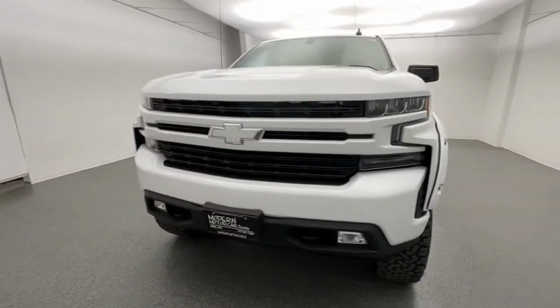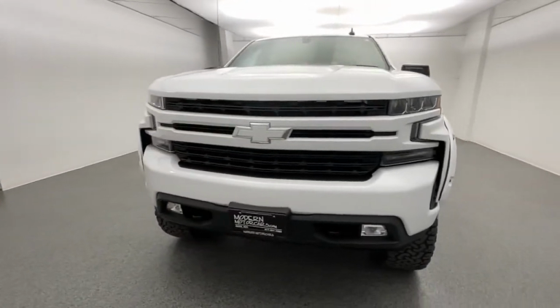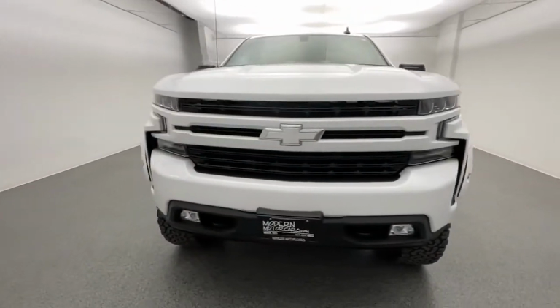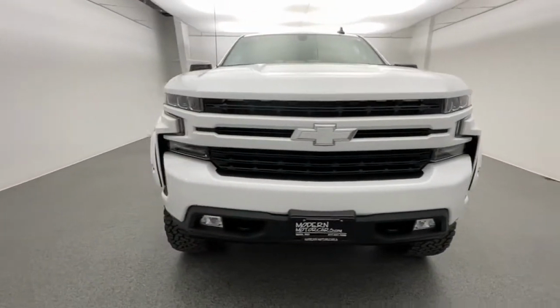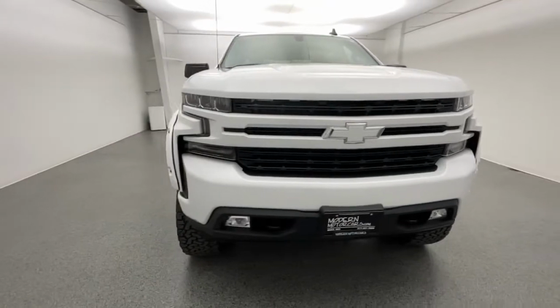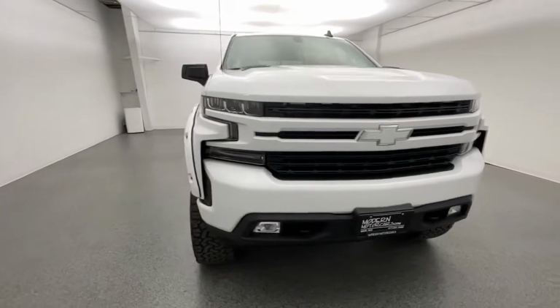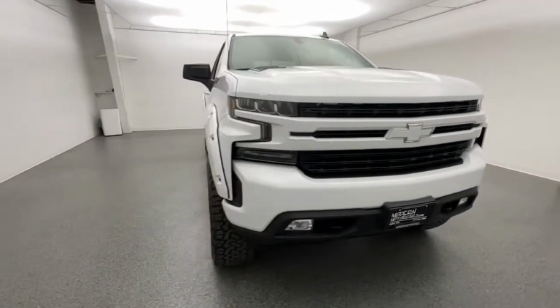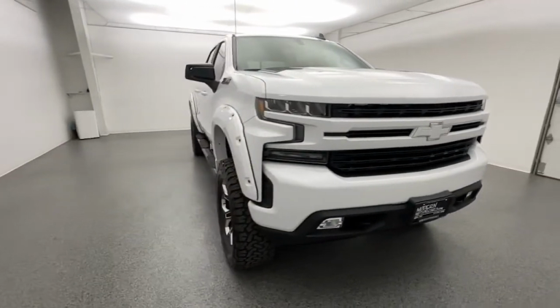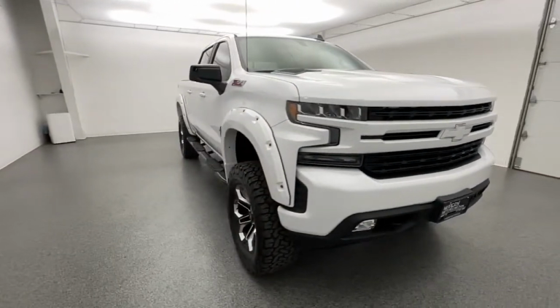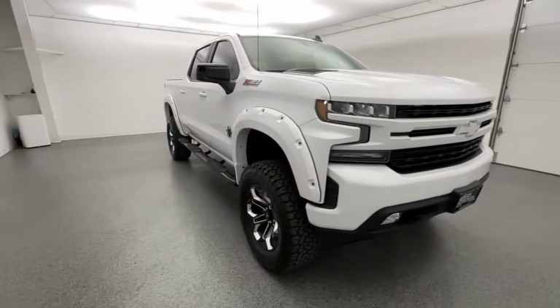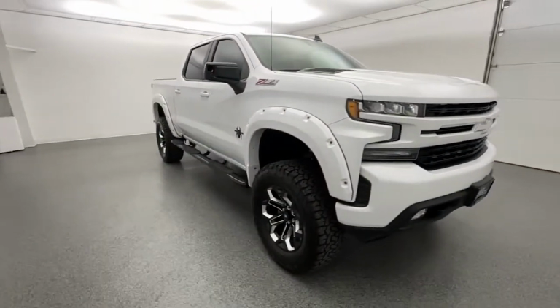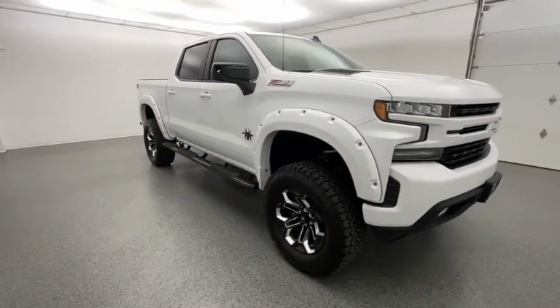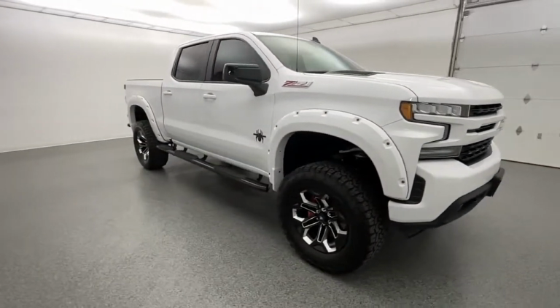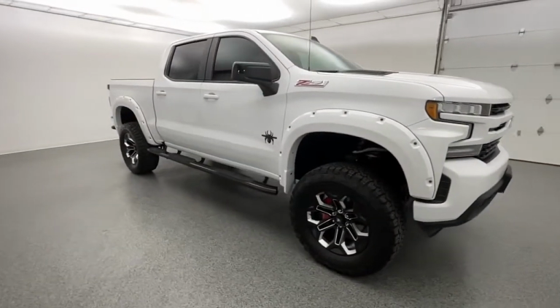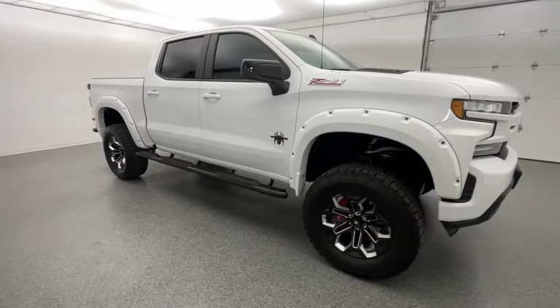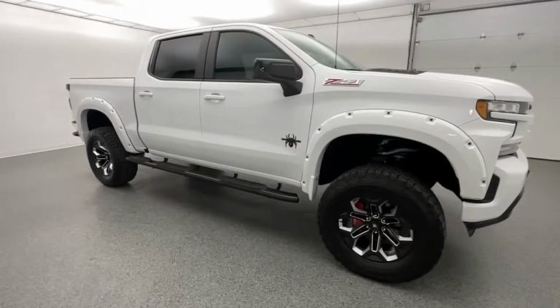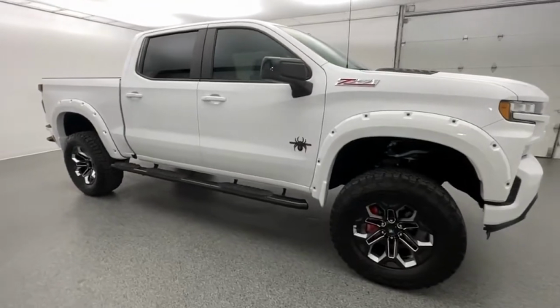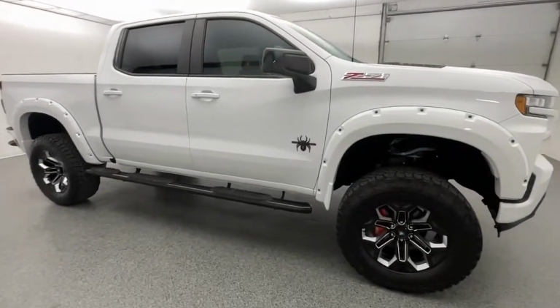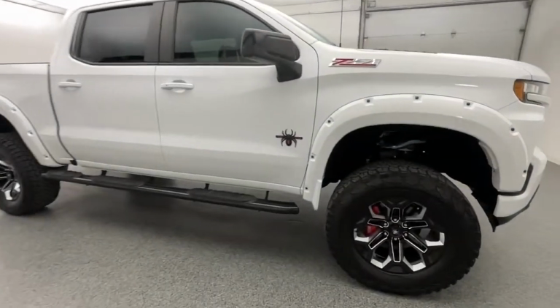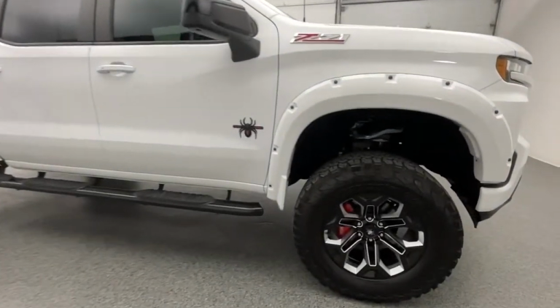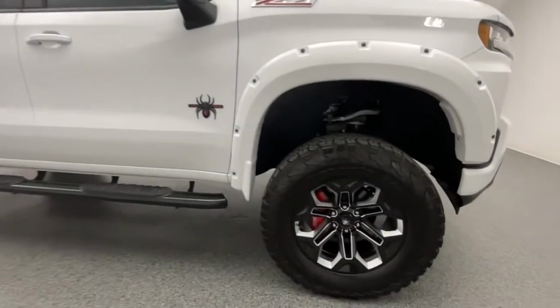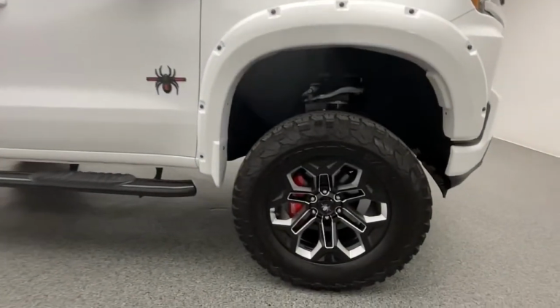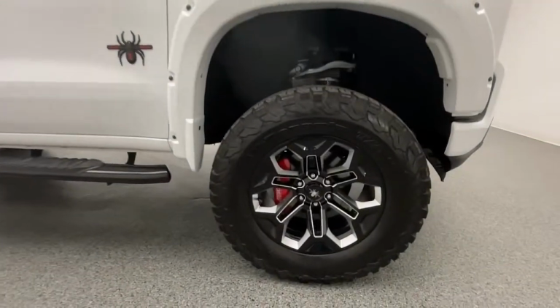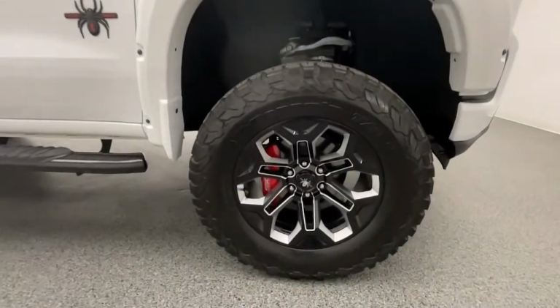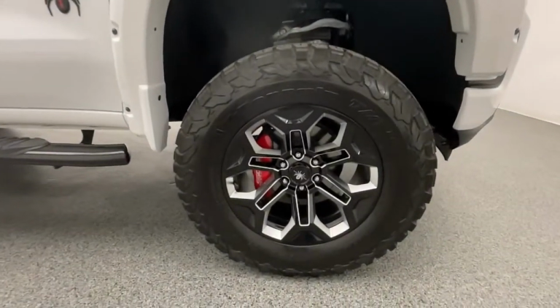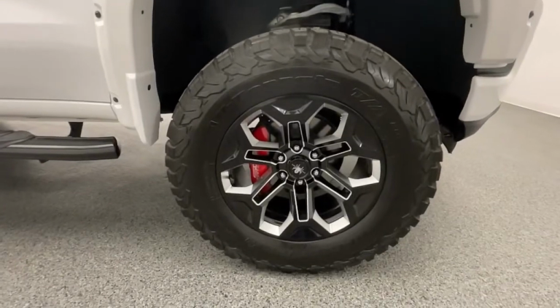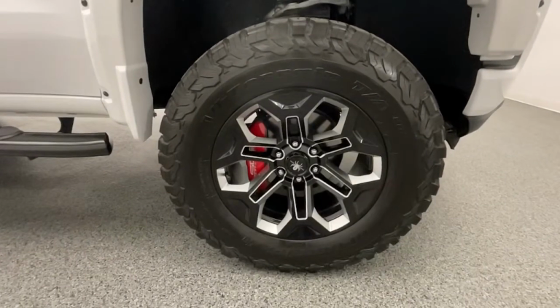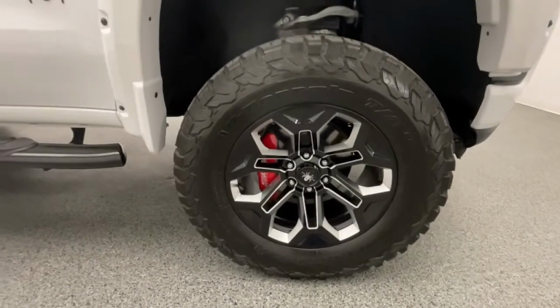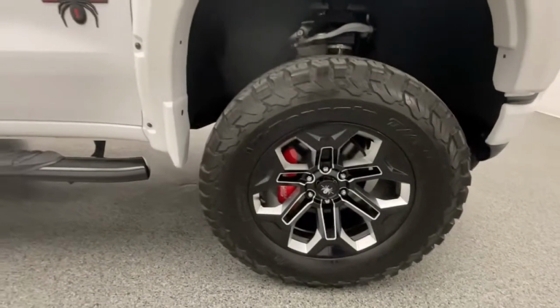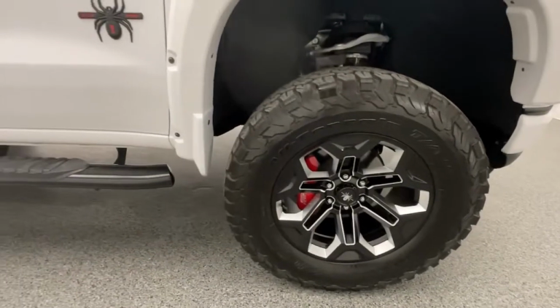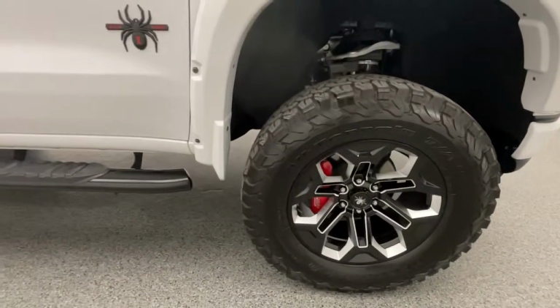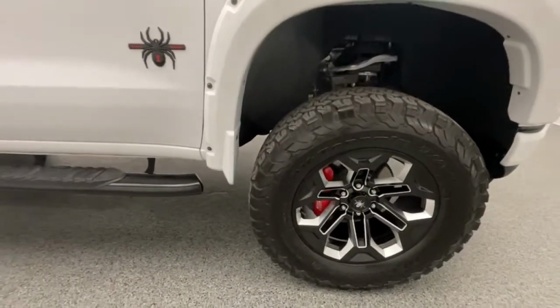Modern Motor Cars has all that today's car buyer needs: 30 years of experience, 35 highly trained staff members, state-of-the-art facilities, and a focus on you. From an extensive inventory to a full-service automotive repair center, auto body center, and detailing services, we offer all you need. So how can we help you today?